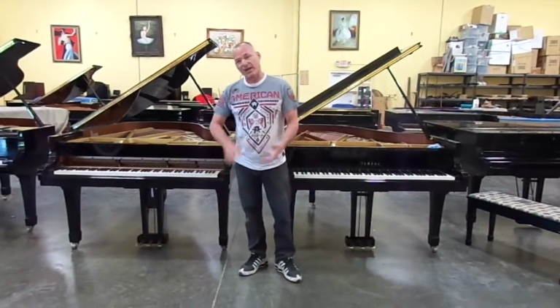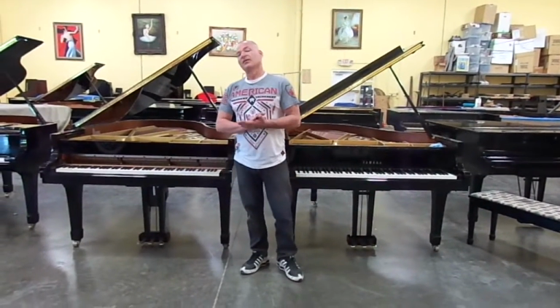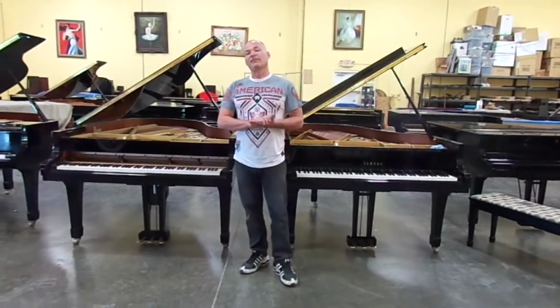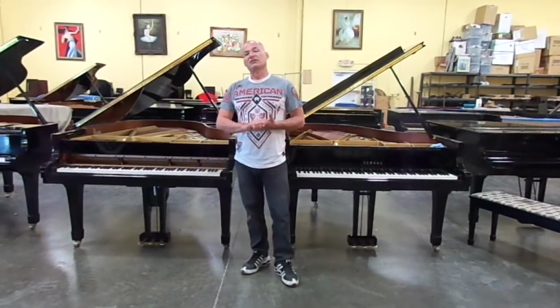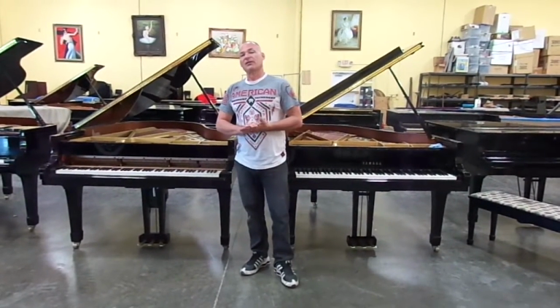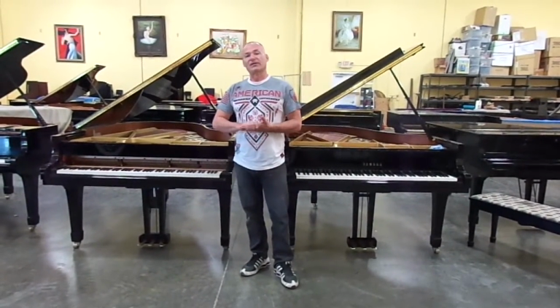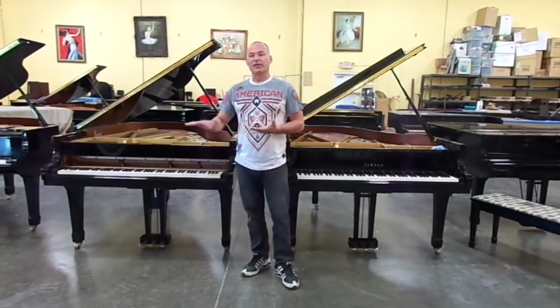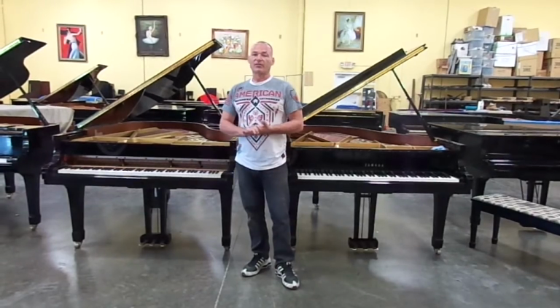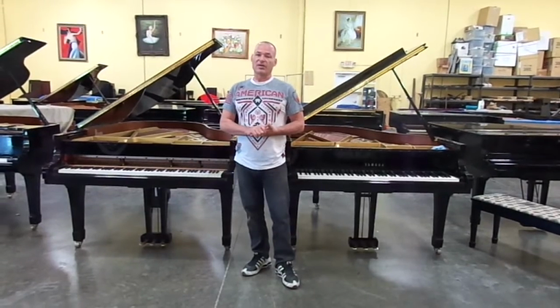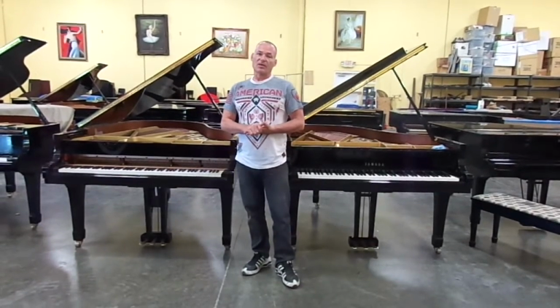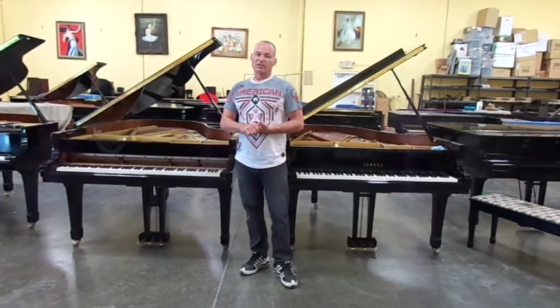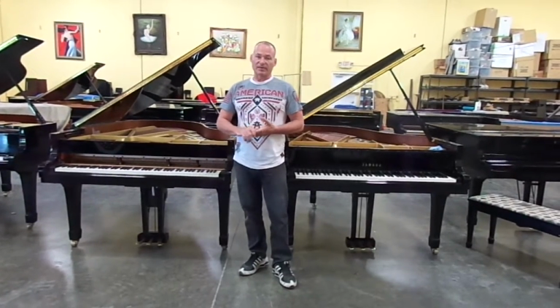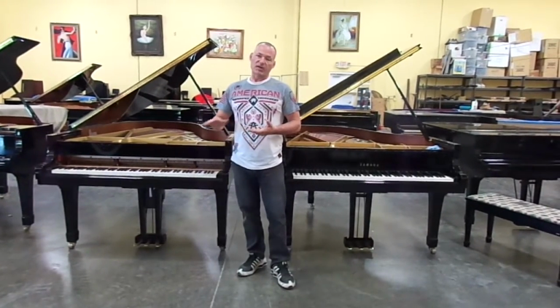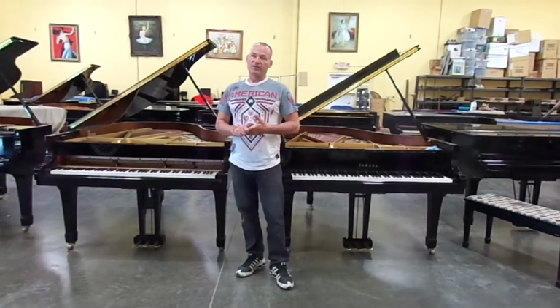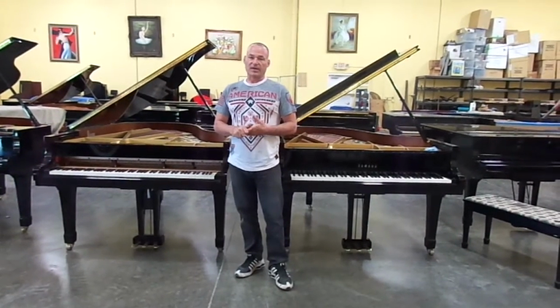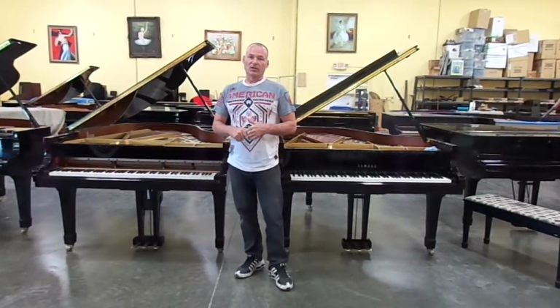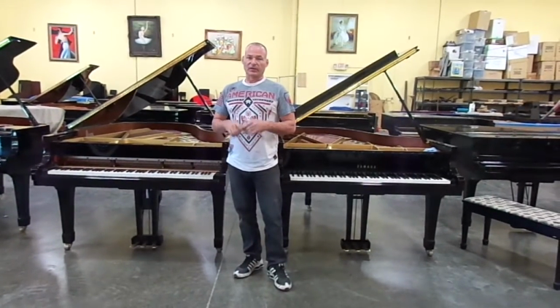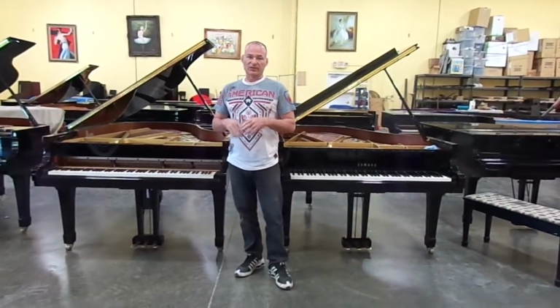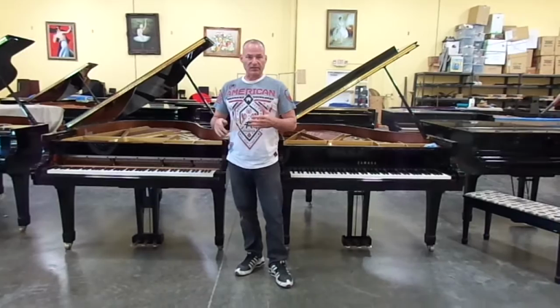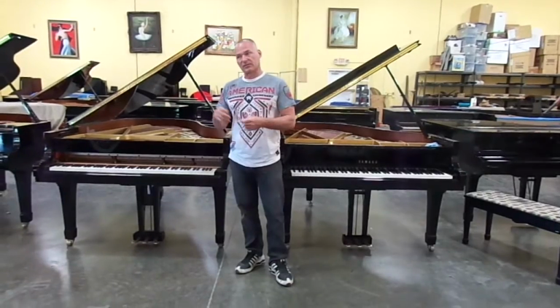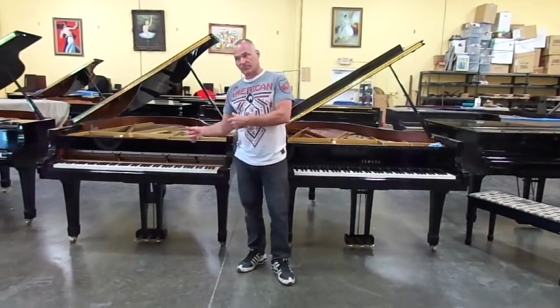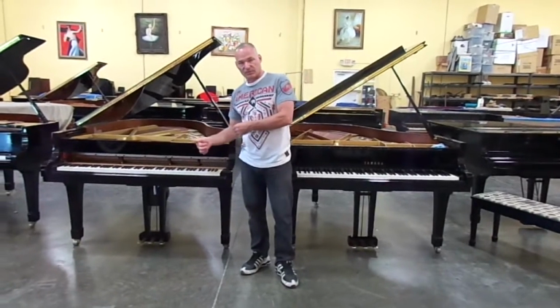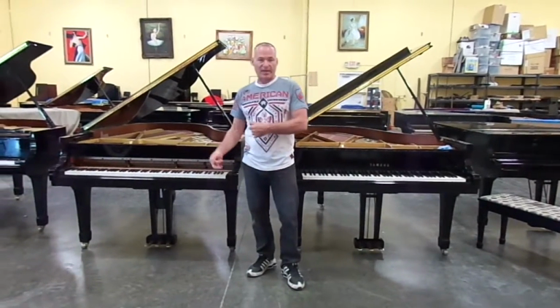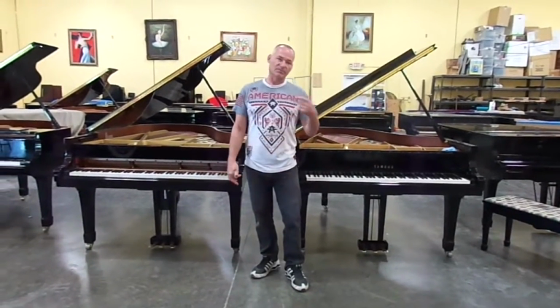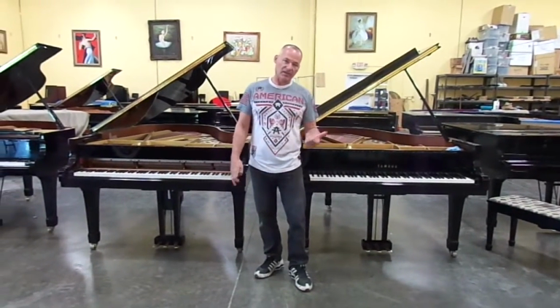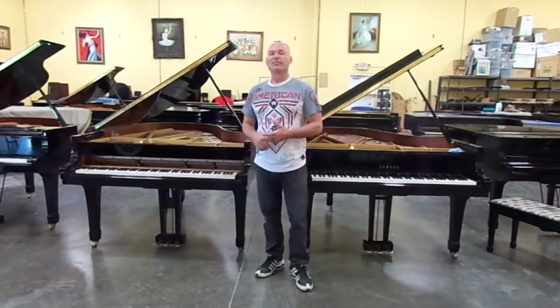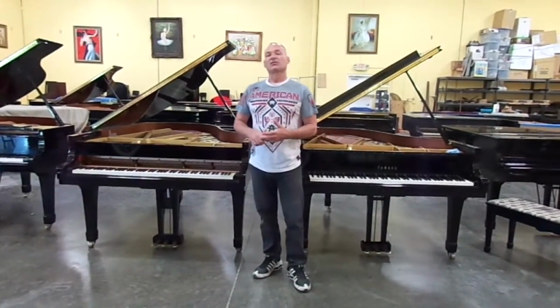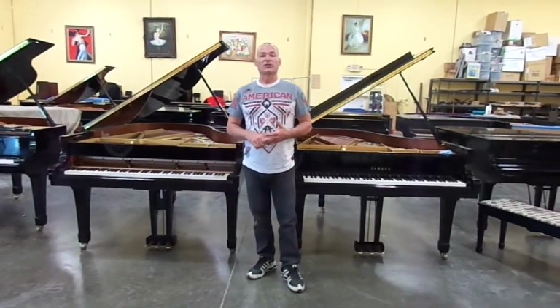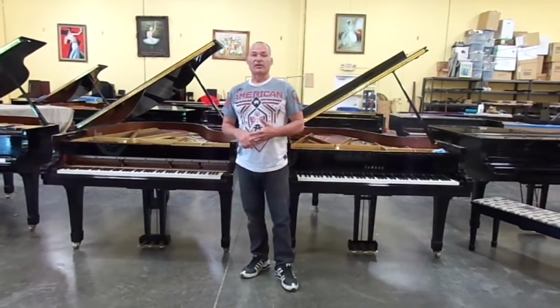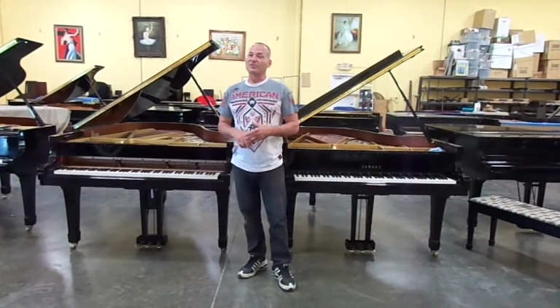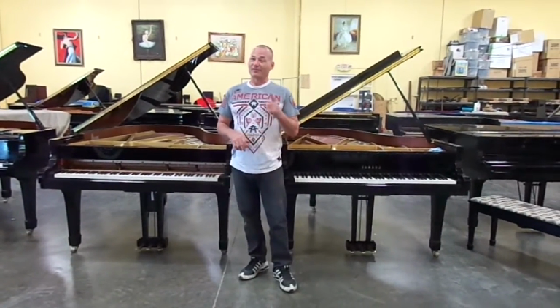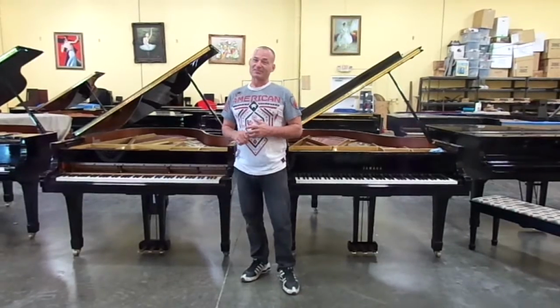When you replace all the strings at once, you have continuity — all the same size pins — and the piano holds a tune consistently without some notes going out and some staying in. So it's really the best way to go, but it's very, very expensive.